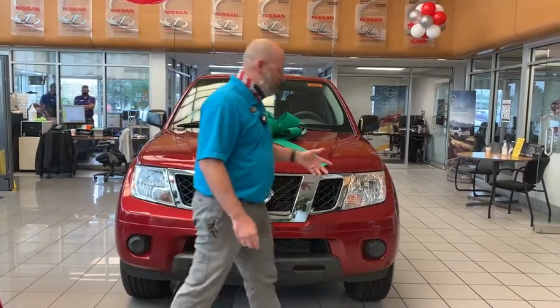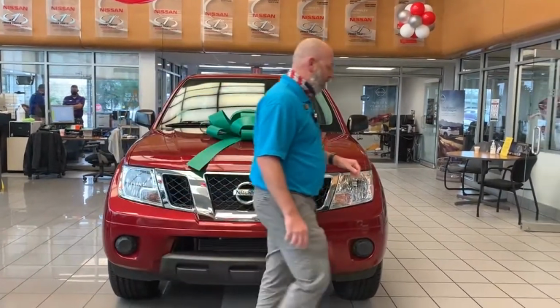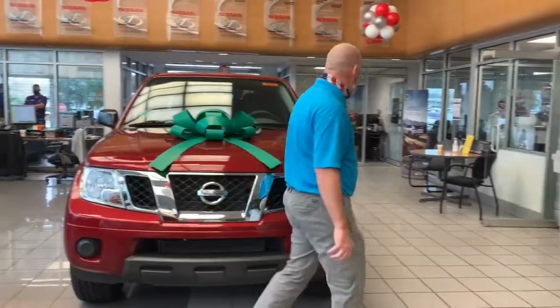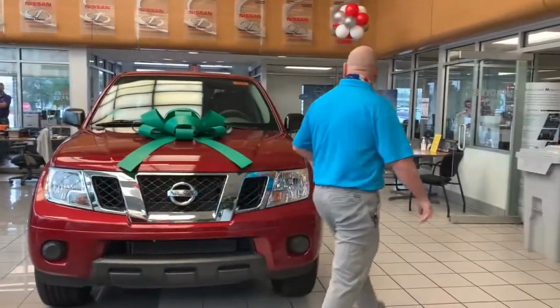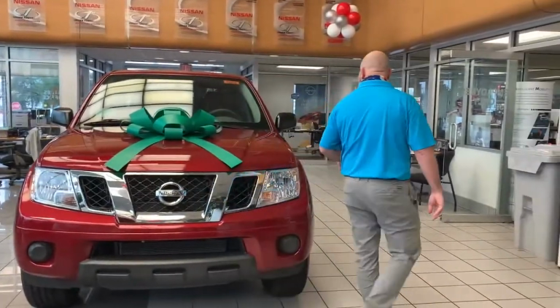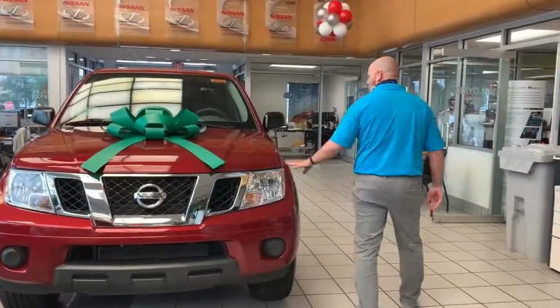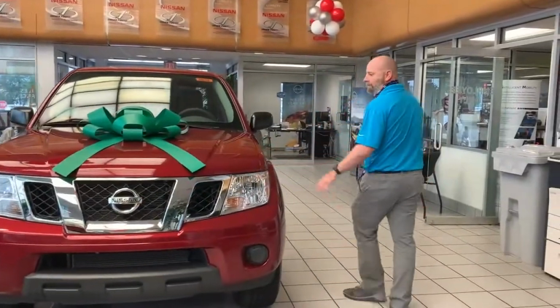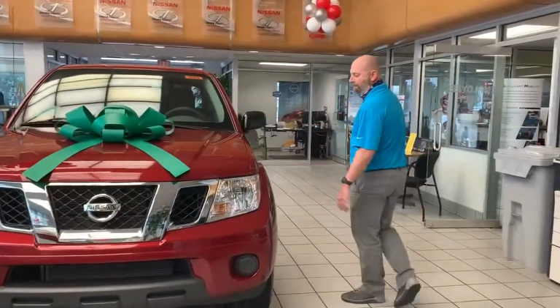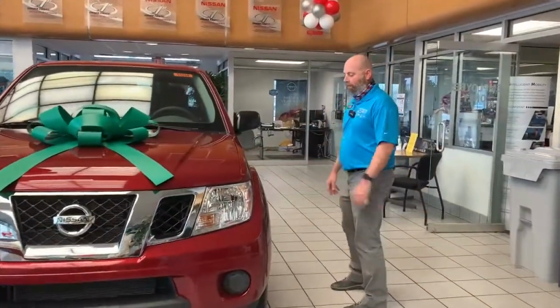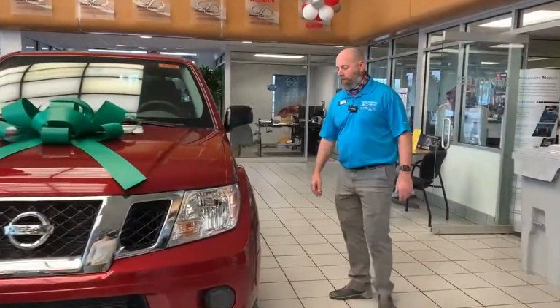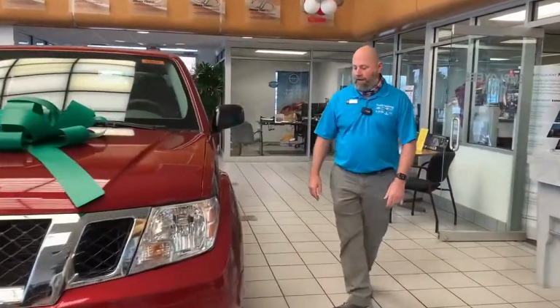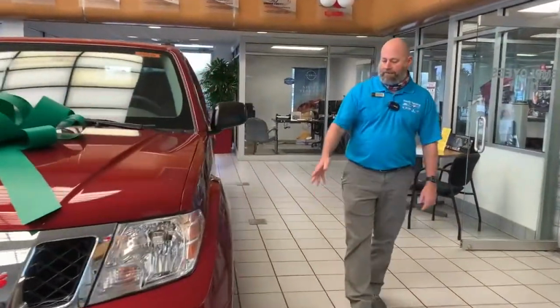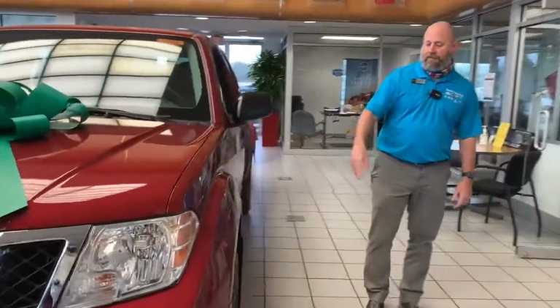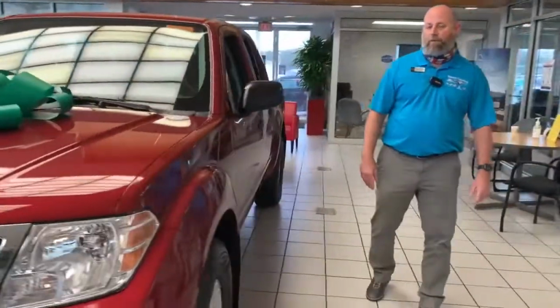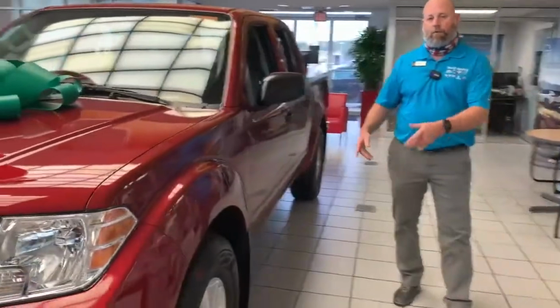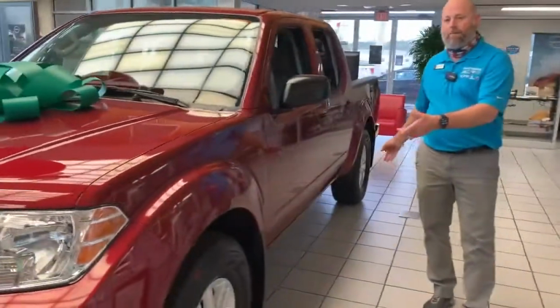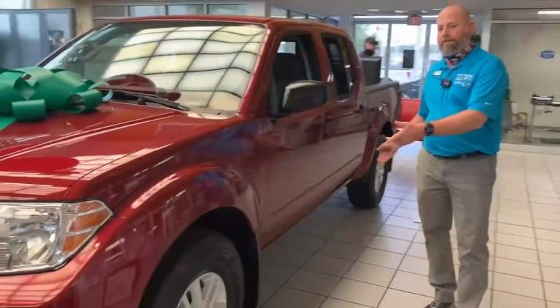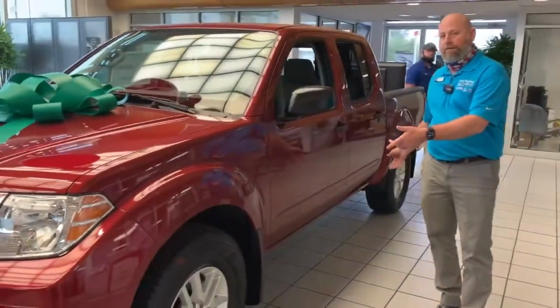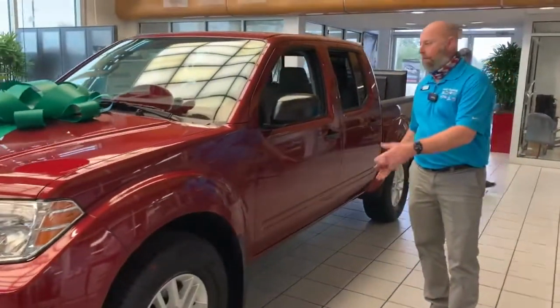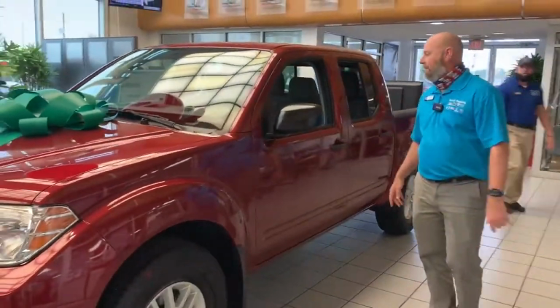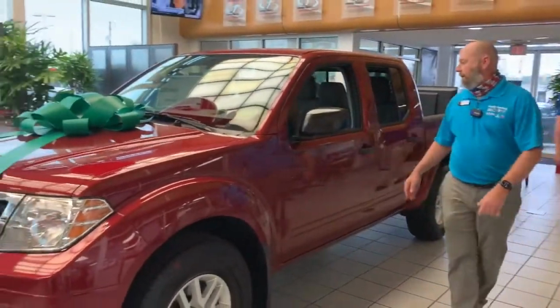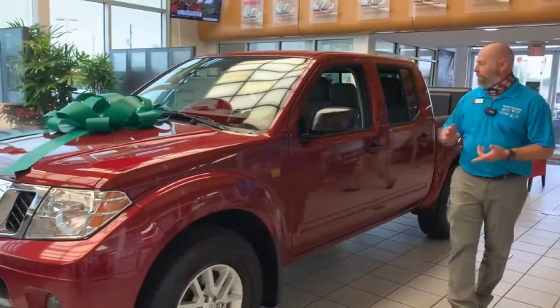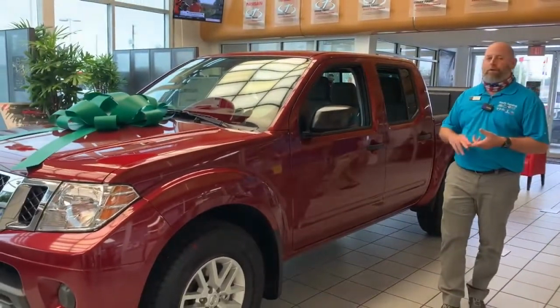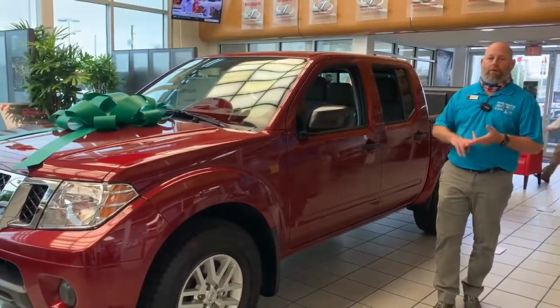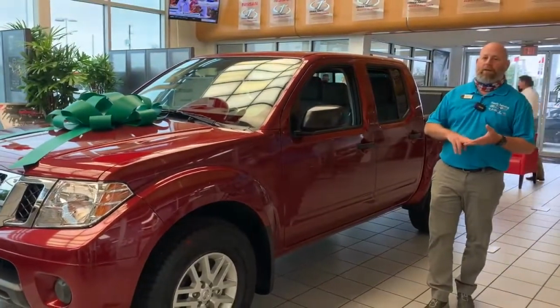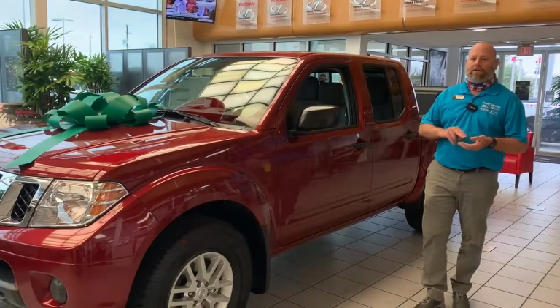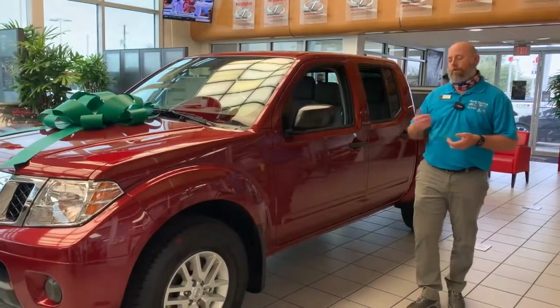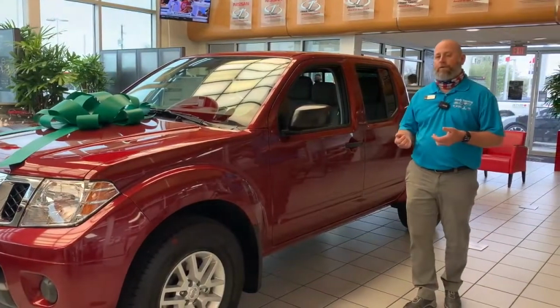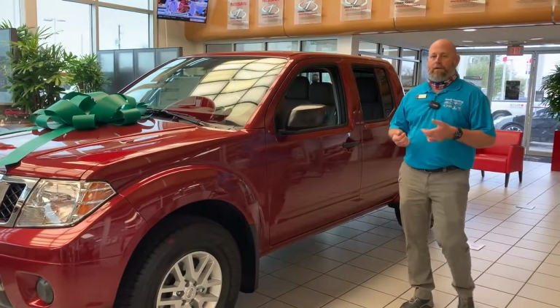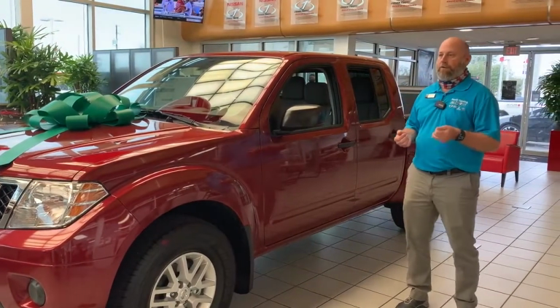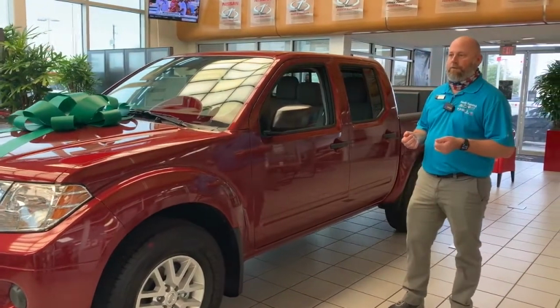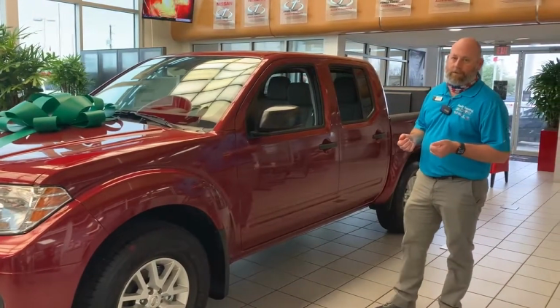Again, for 2021, everything's going to stay pretty much the same as it did for 2020. You have your 16-inch aluminum wheels, four-wheel ABS with disc brakes, your Bluetooth, power windows, power locks, tilt steering, and radio controls on the steering wheel.